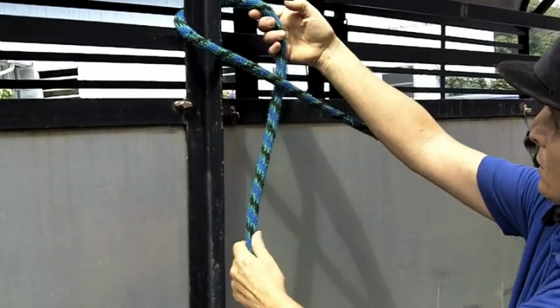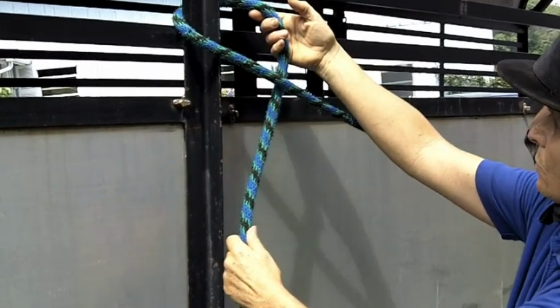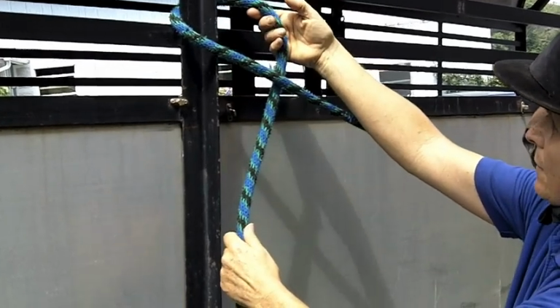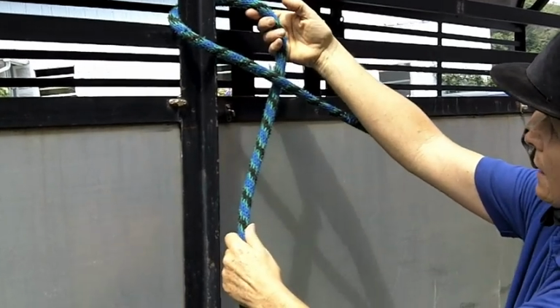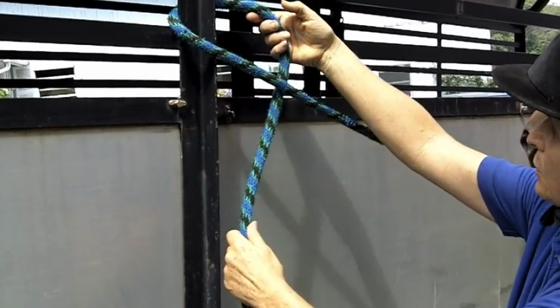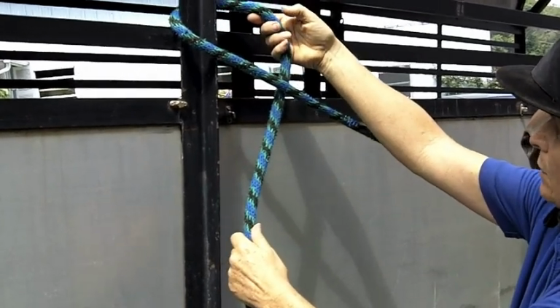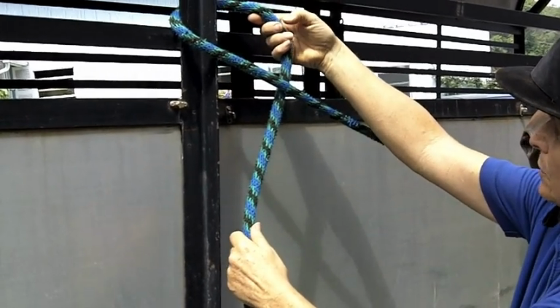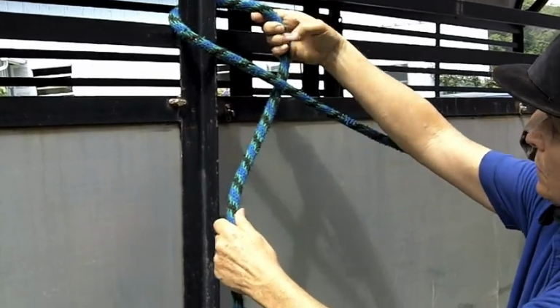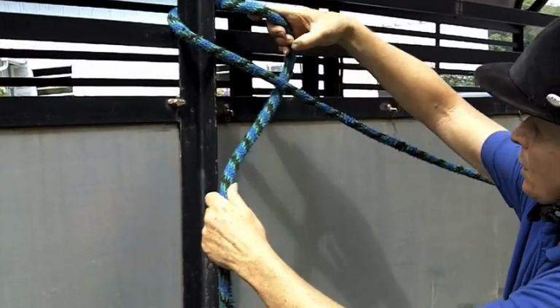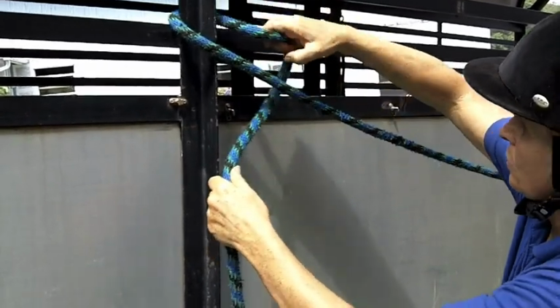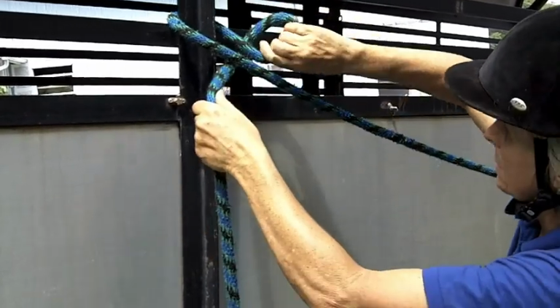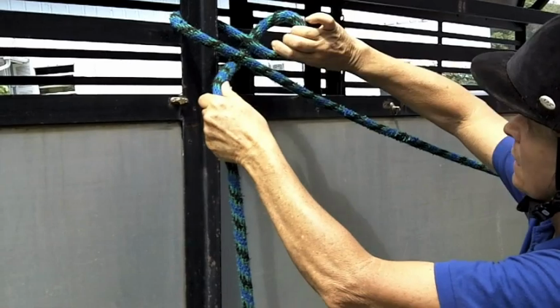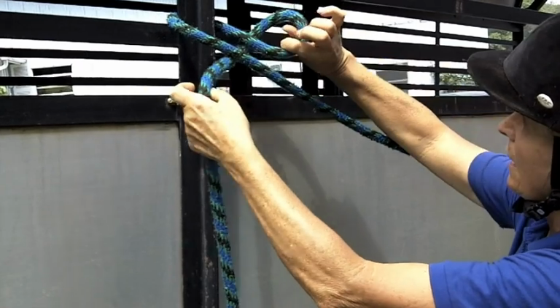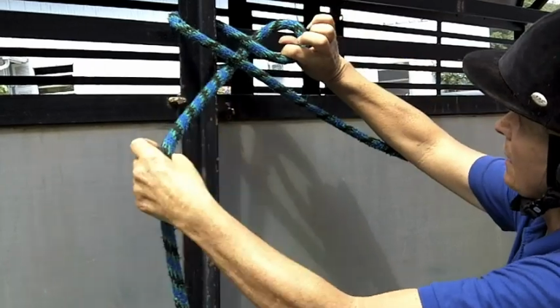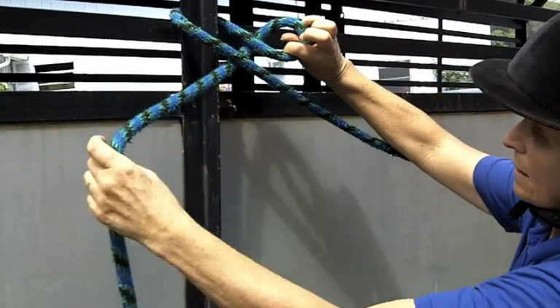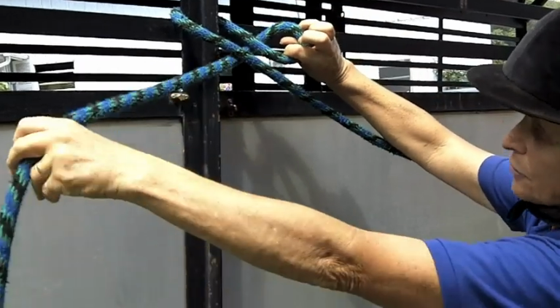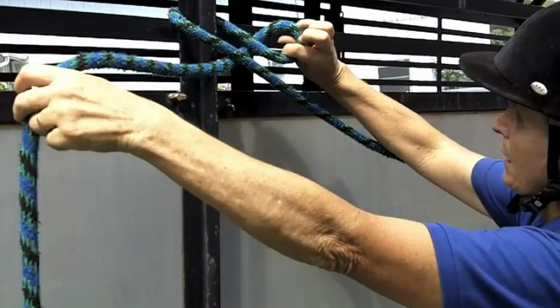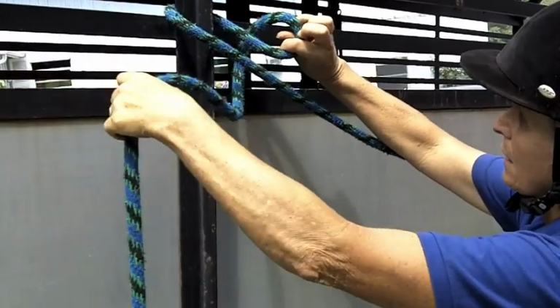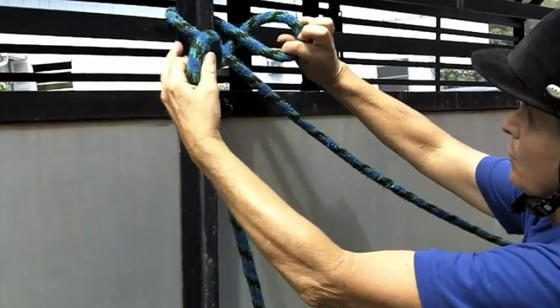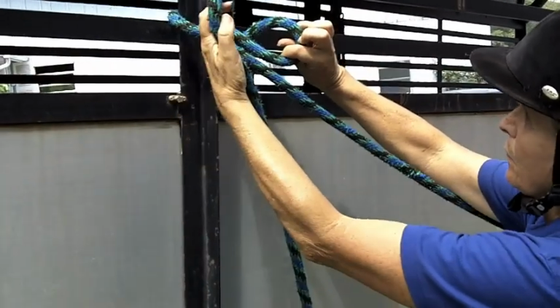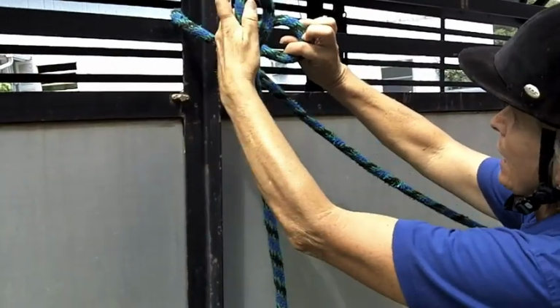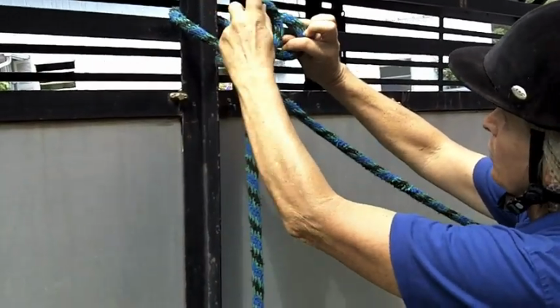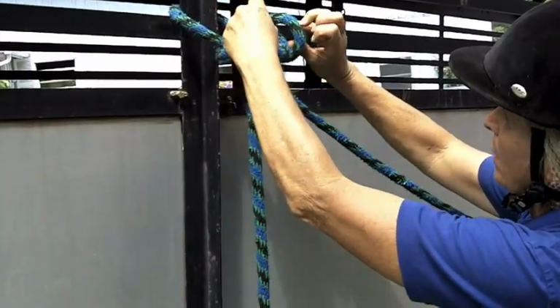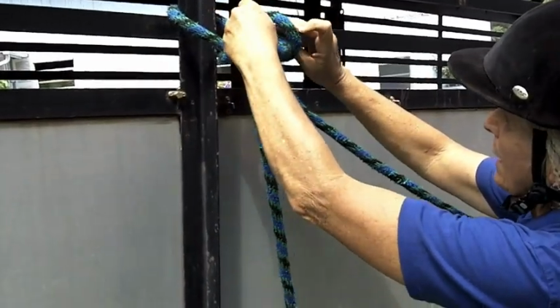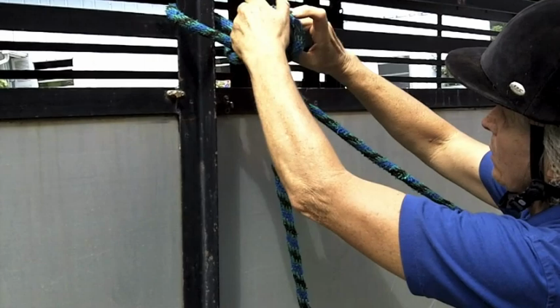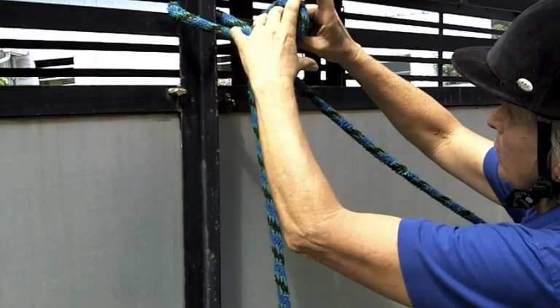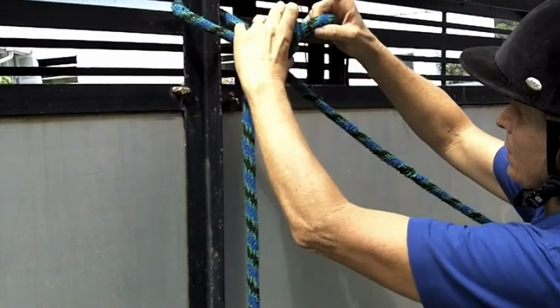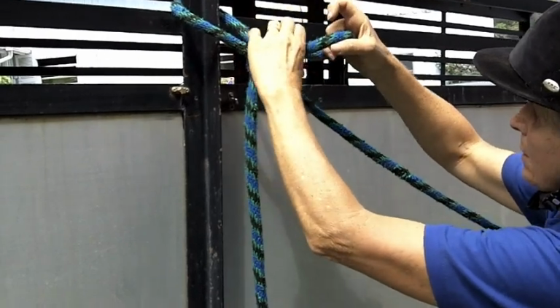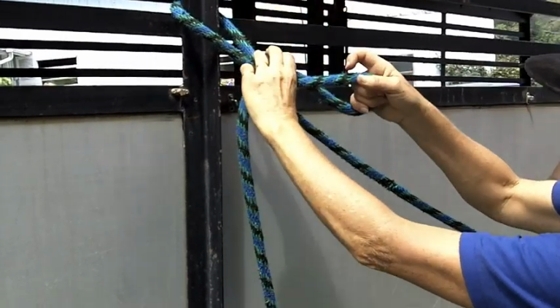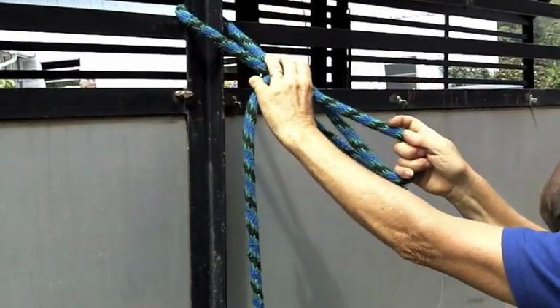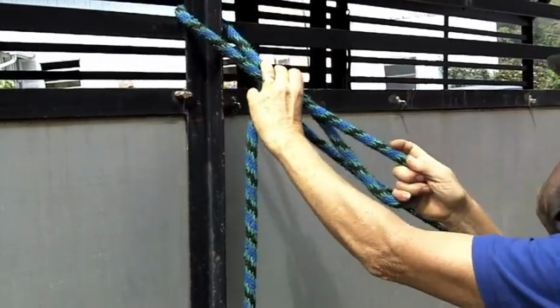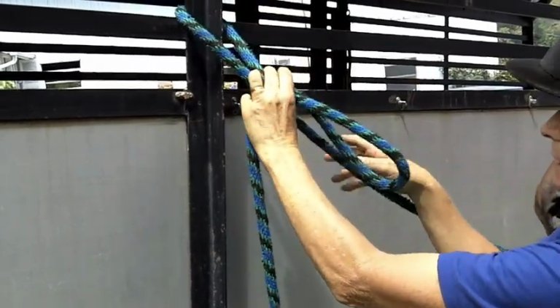You grab that end which you've already passed through, twist it and then the free end, make a loop and pass that through the other loop and pull it tight.